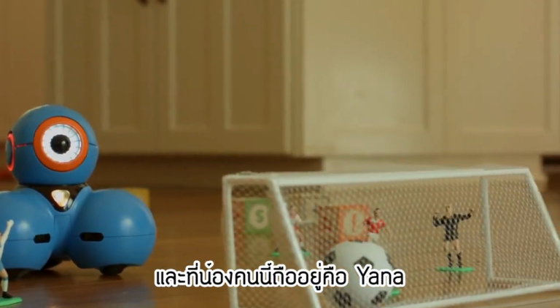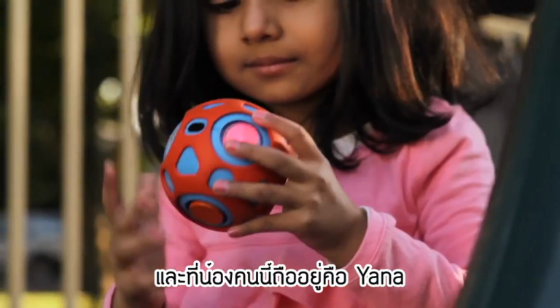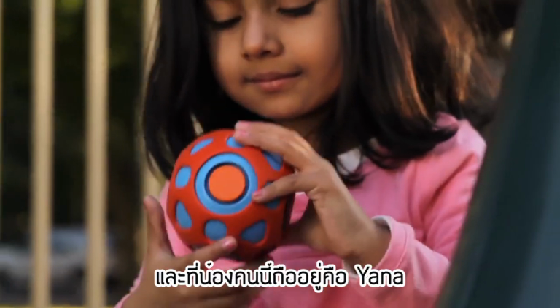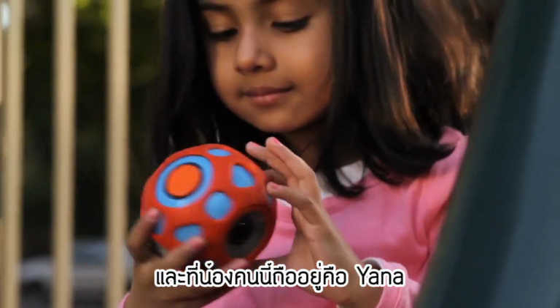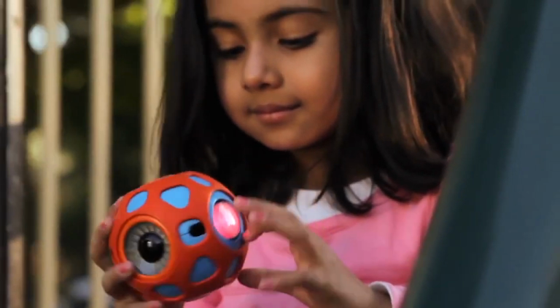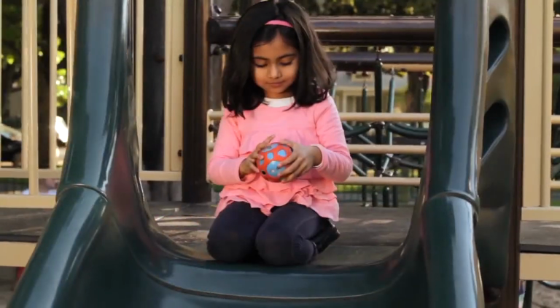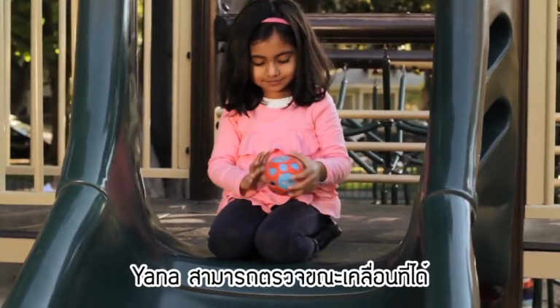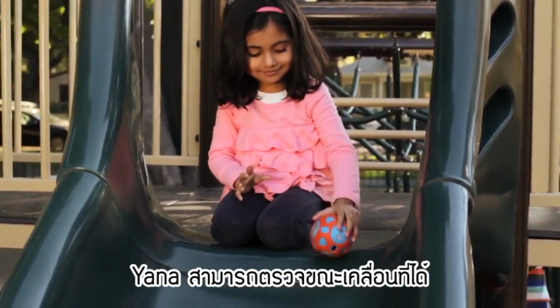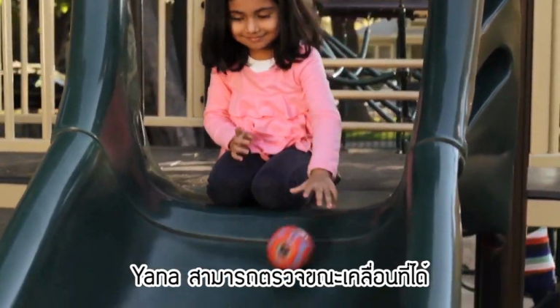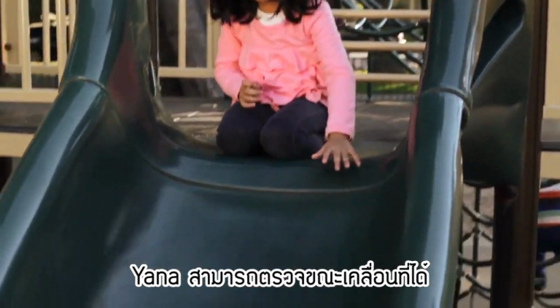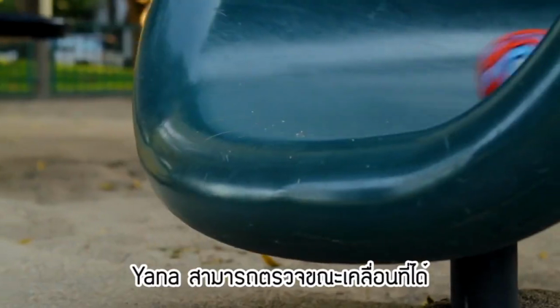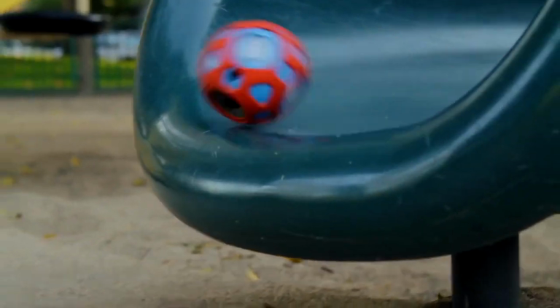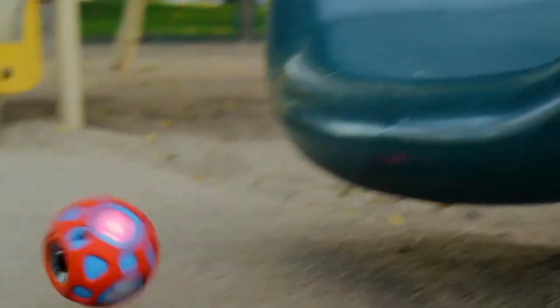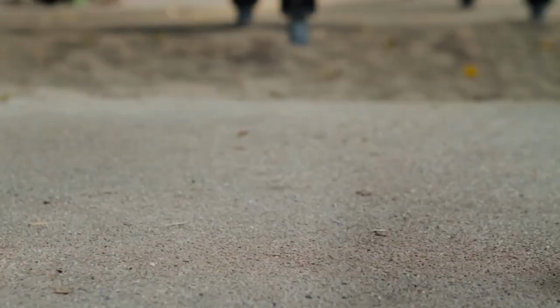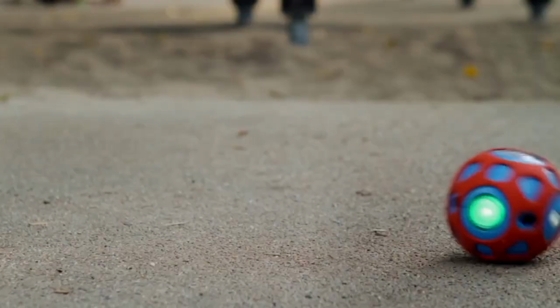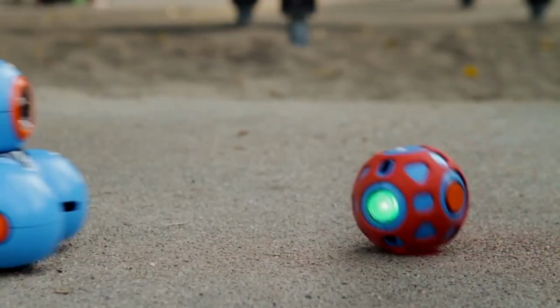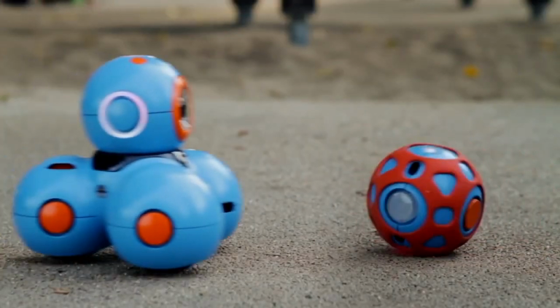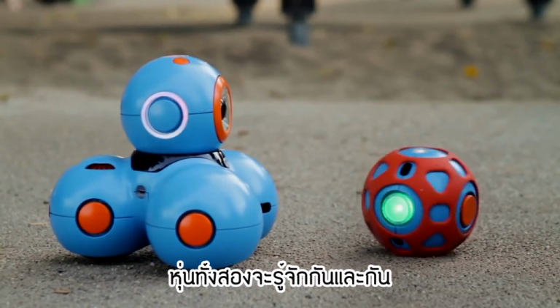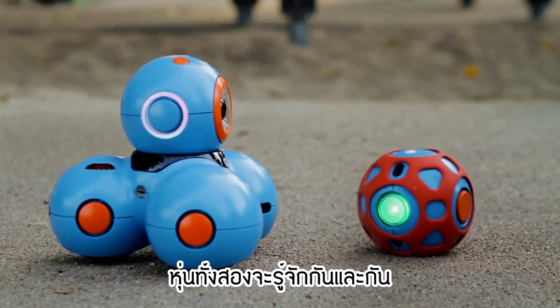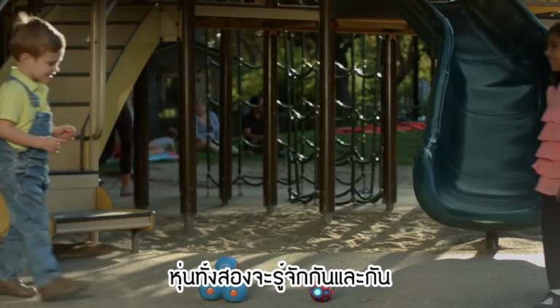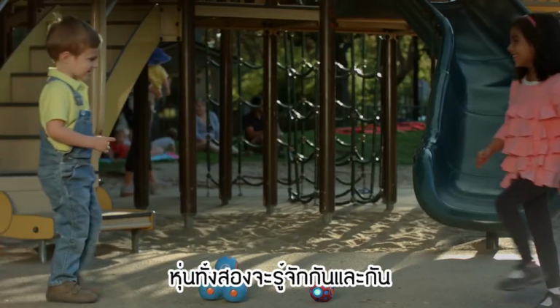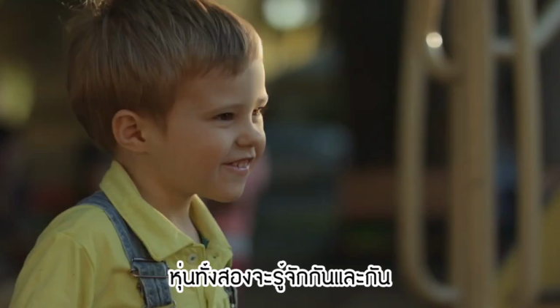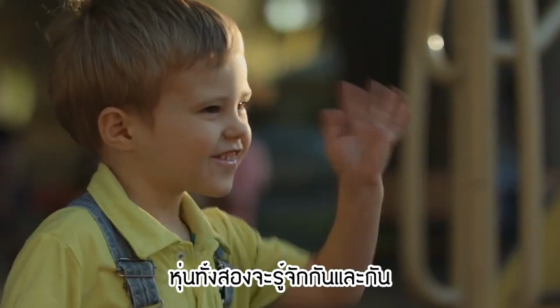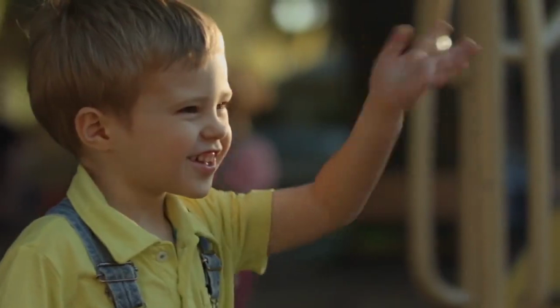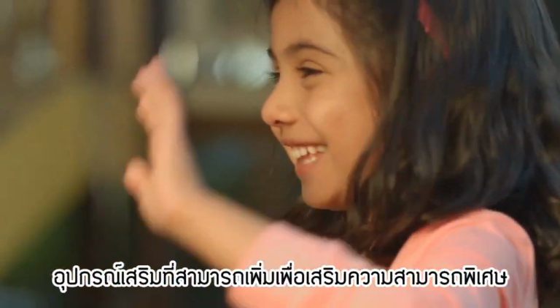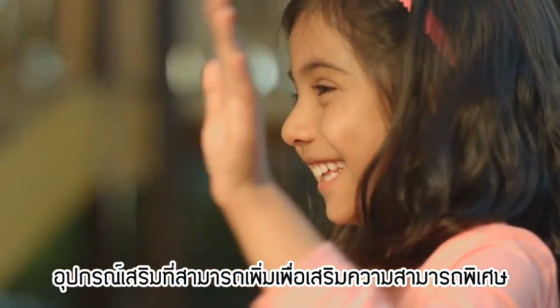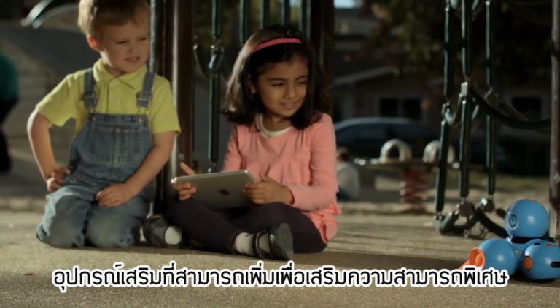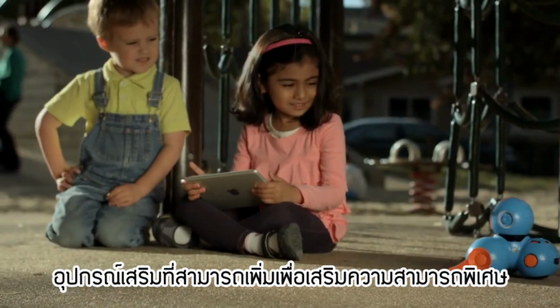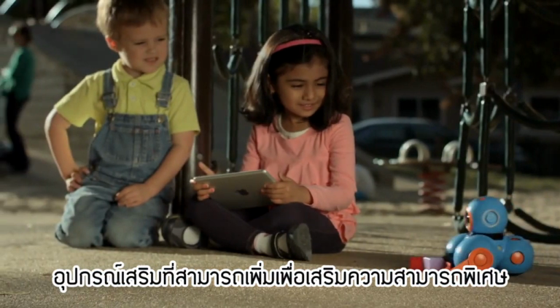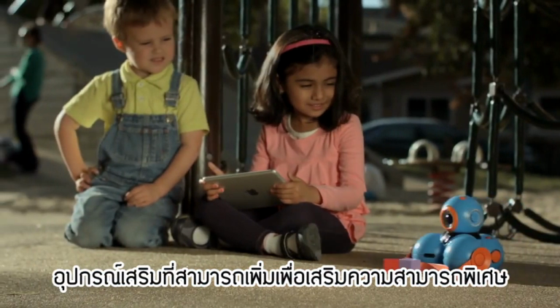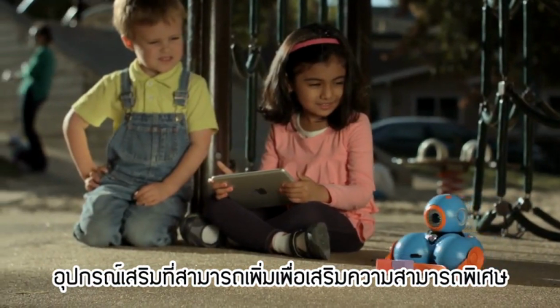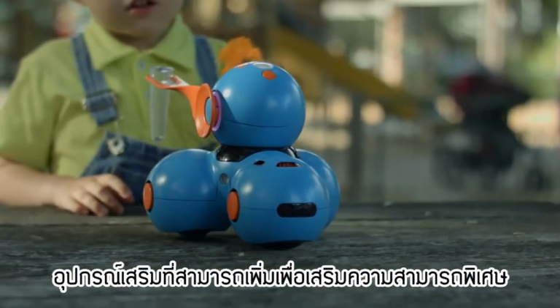And this is Yana. Yana can detect when it is being moved, allowing children to invoke characters. These robots can detect each other, and accessories can be added to give them special abilities.